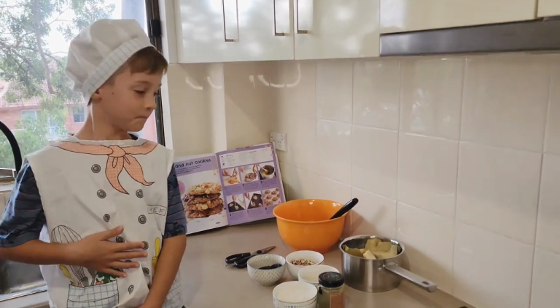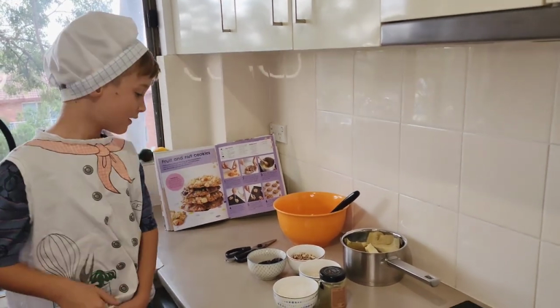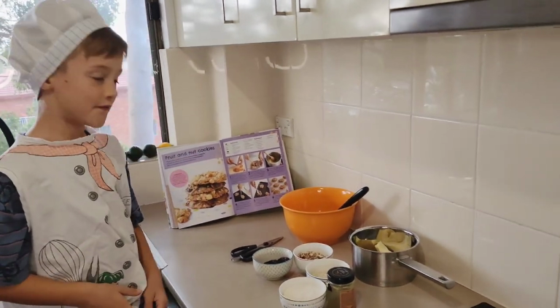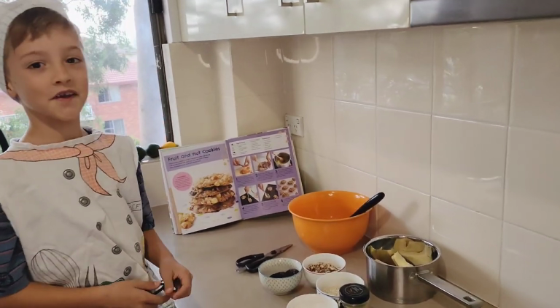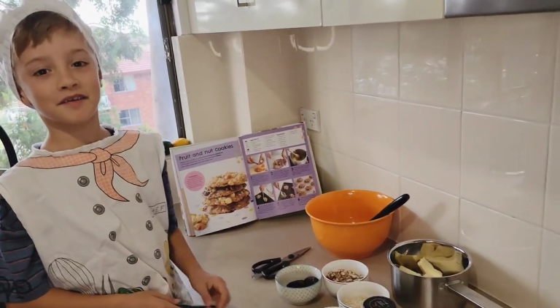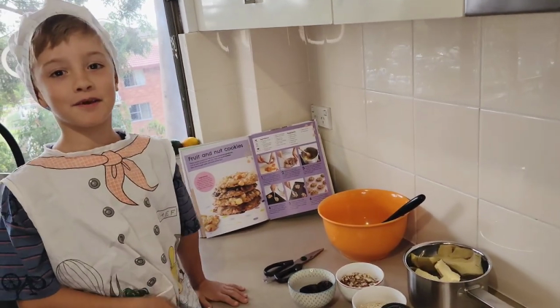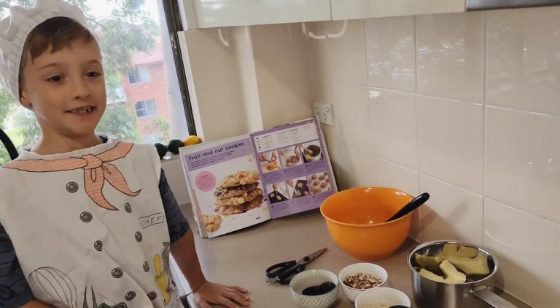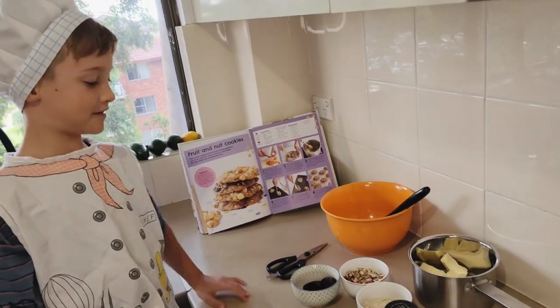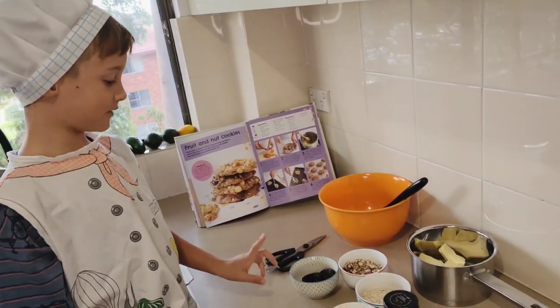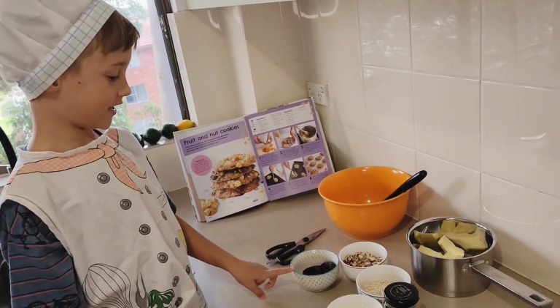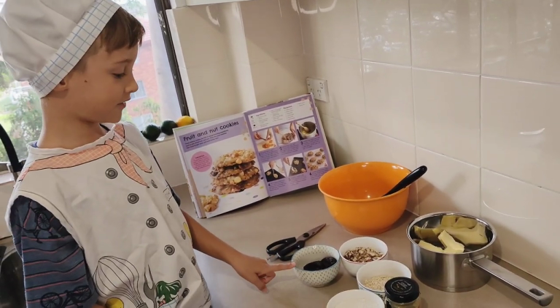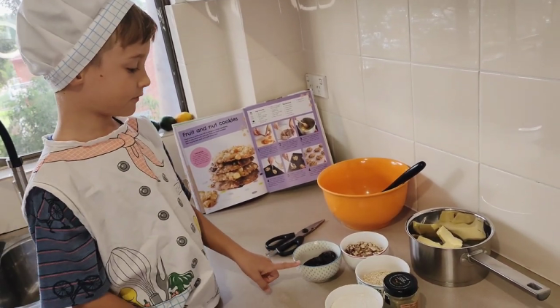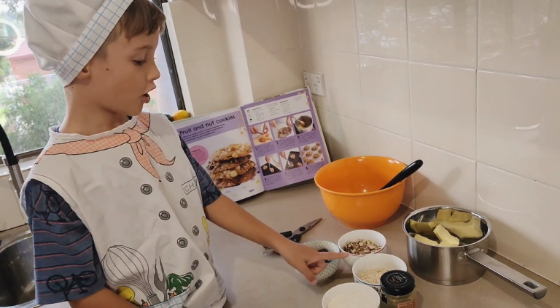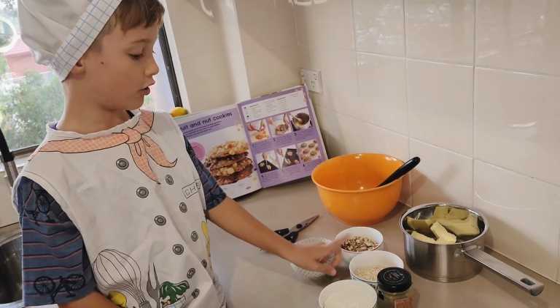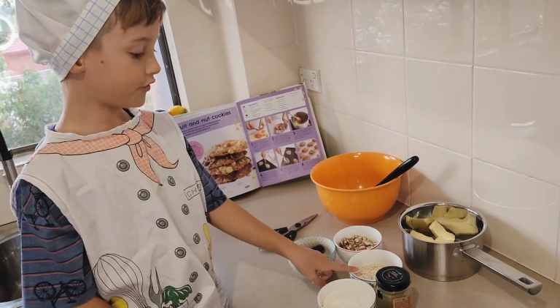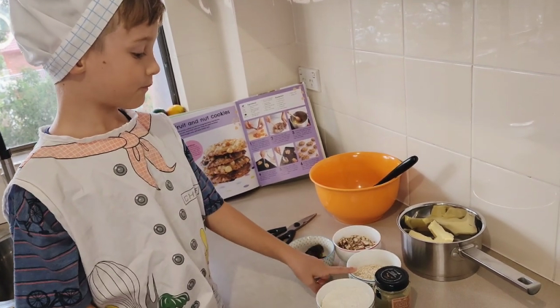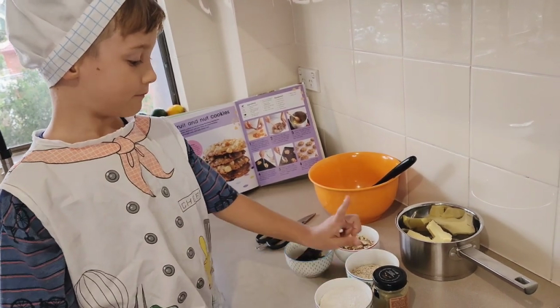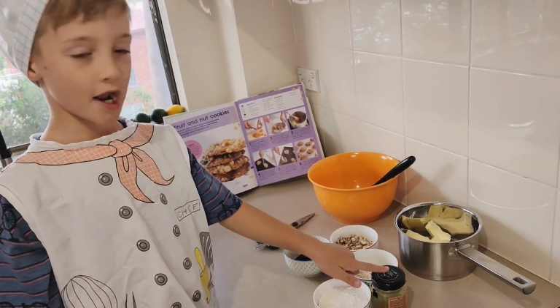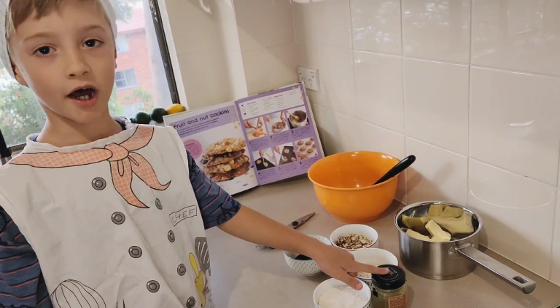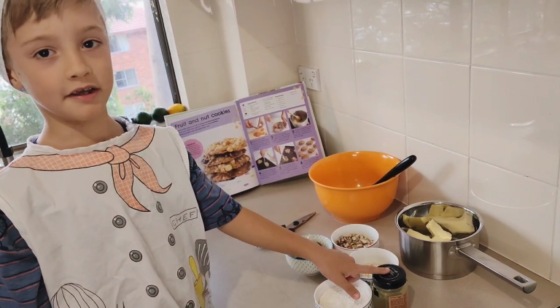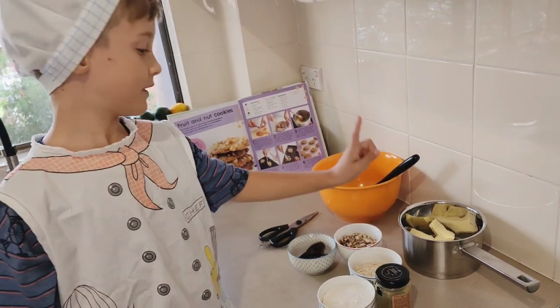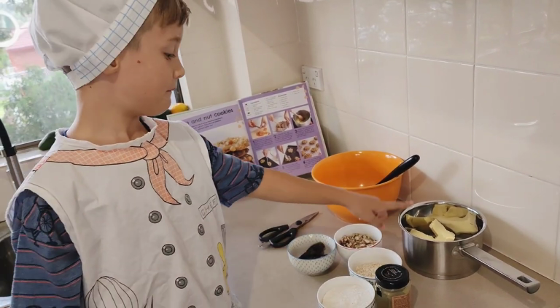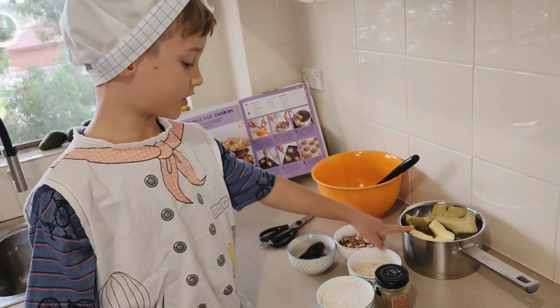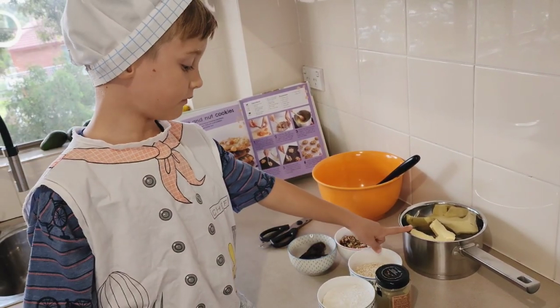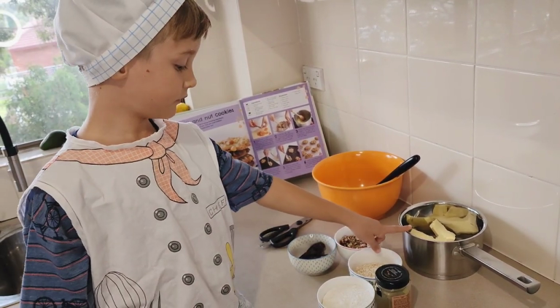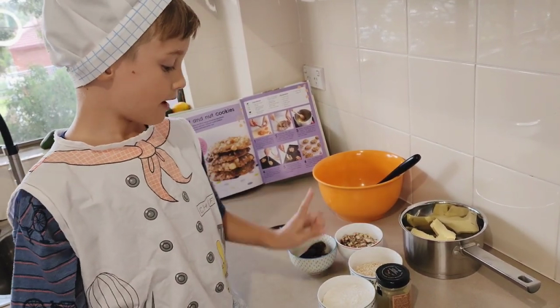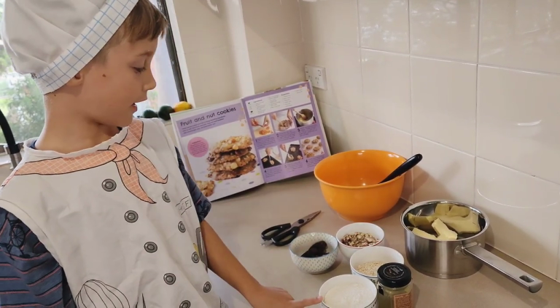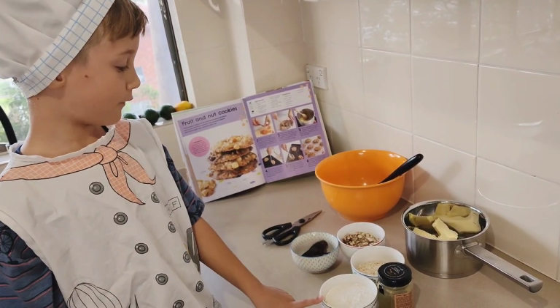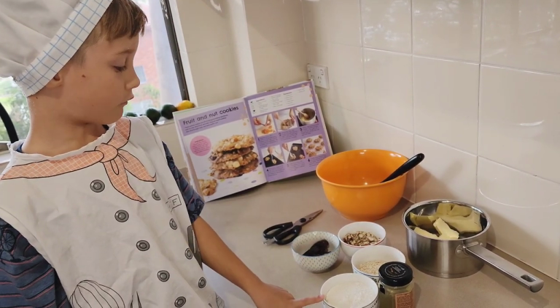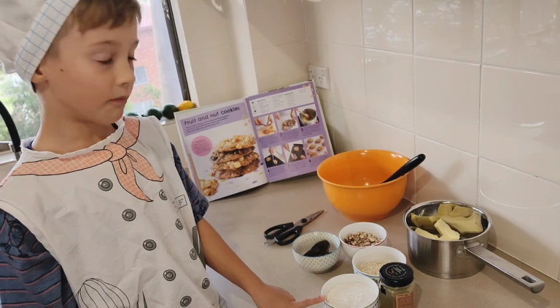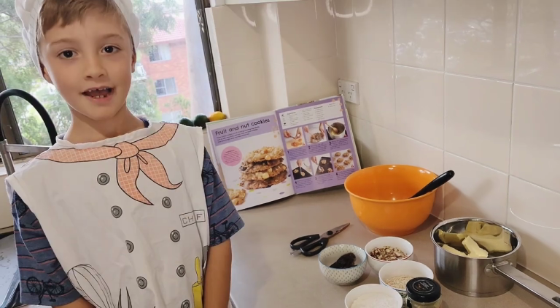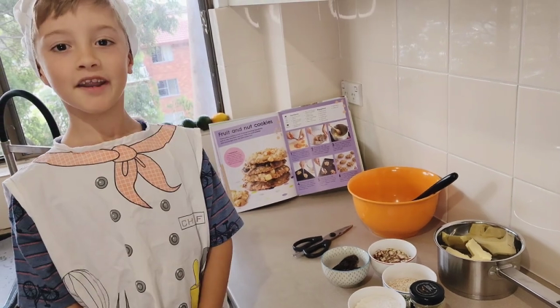For this recipe we need some dates, oats, brown honey, butter, plain flour and nuts.